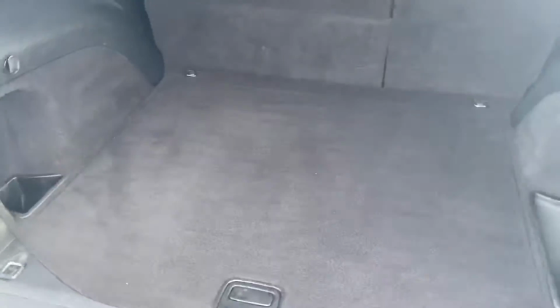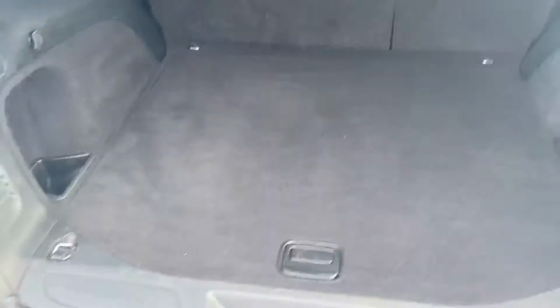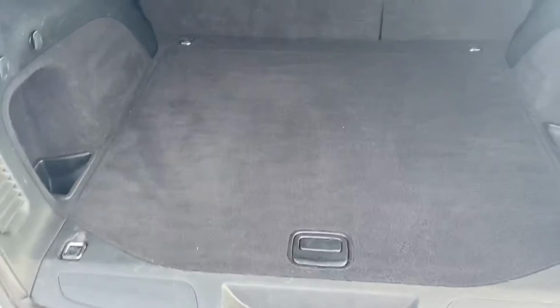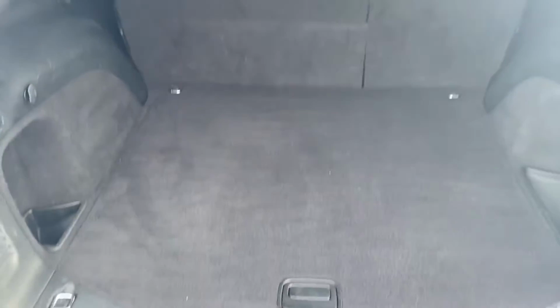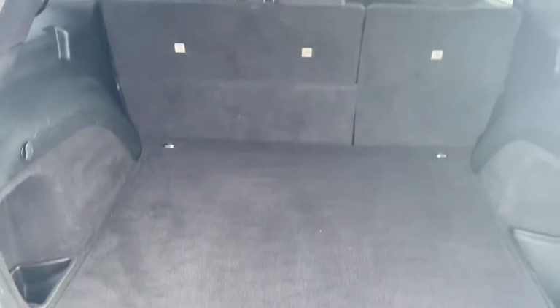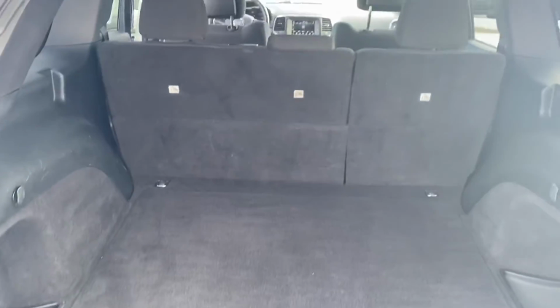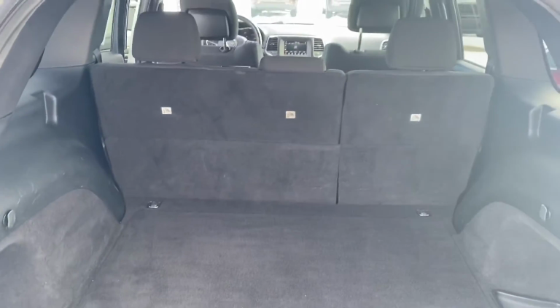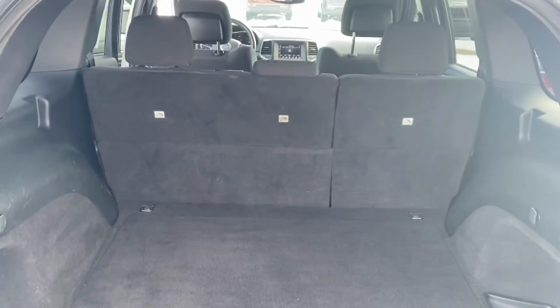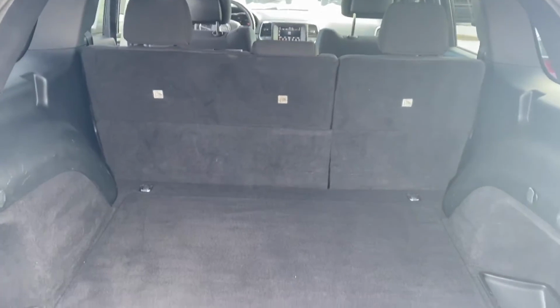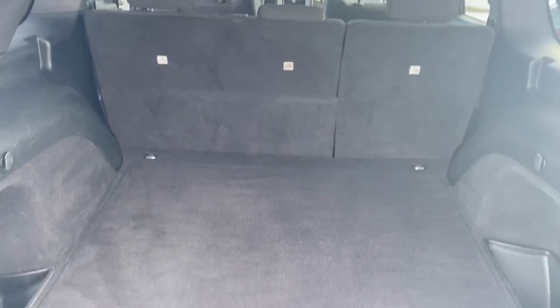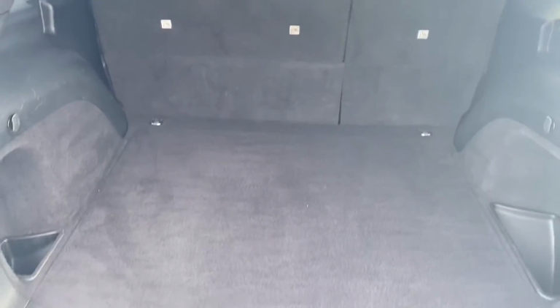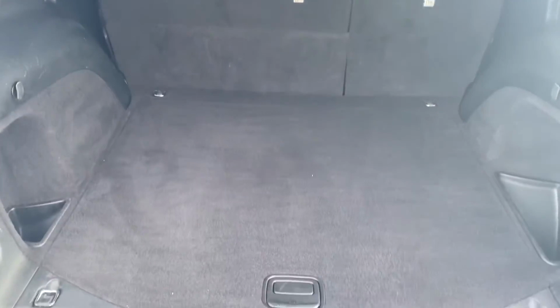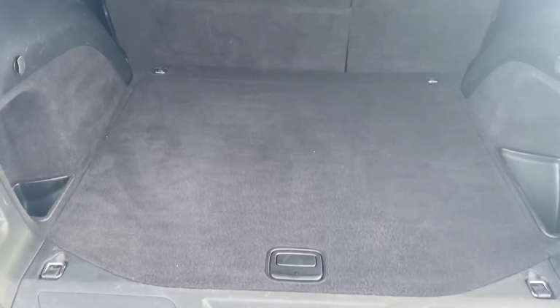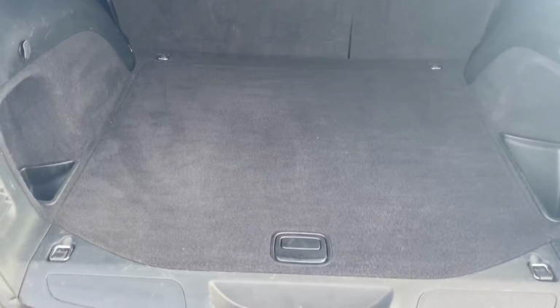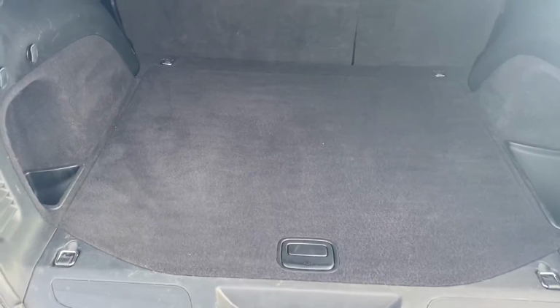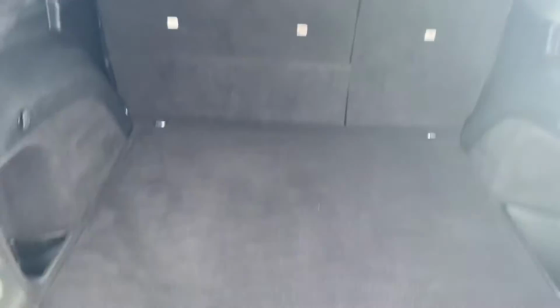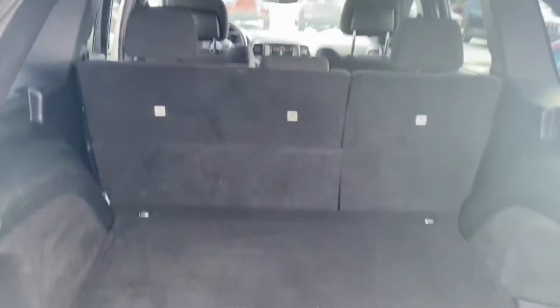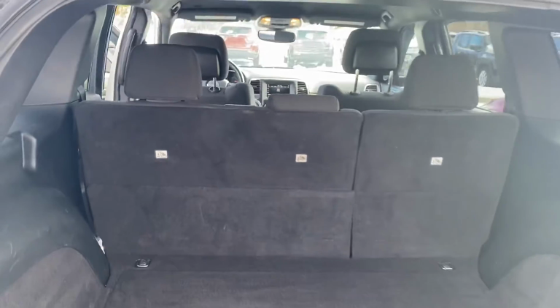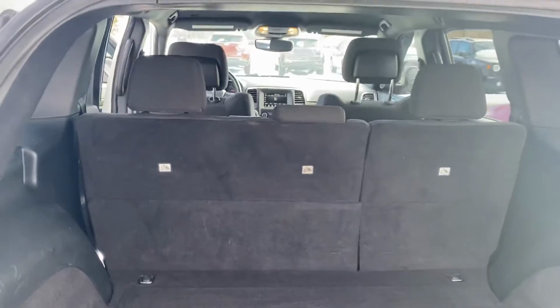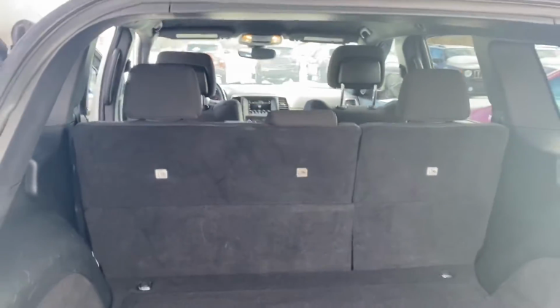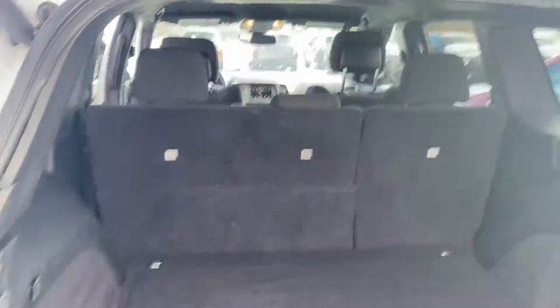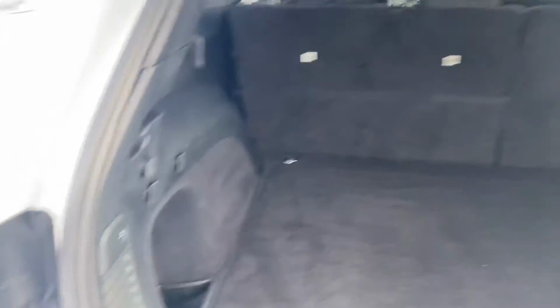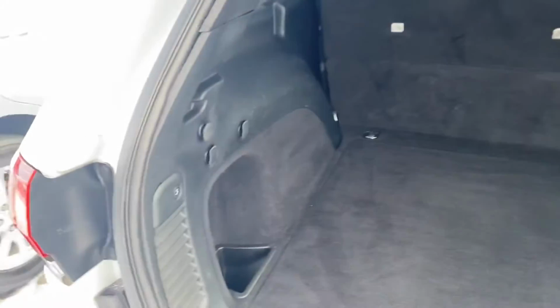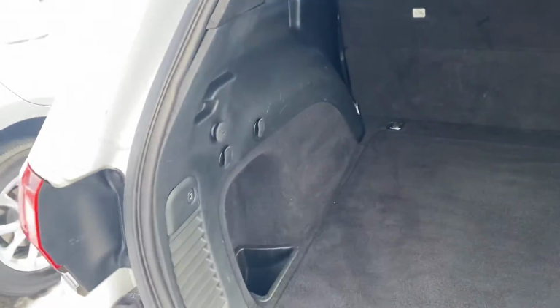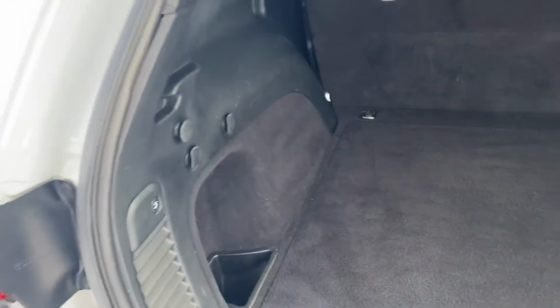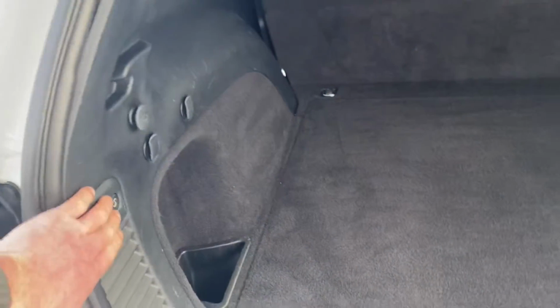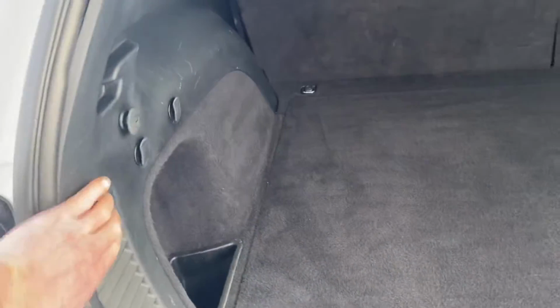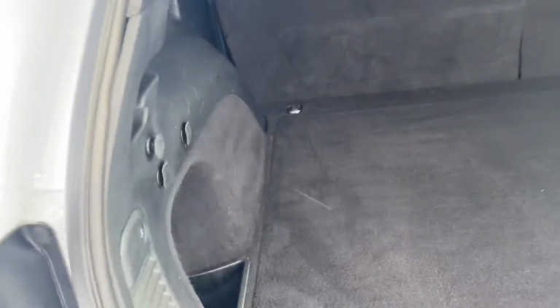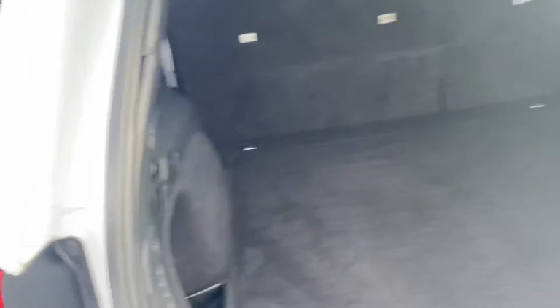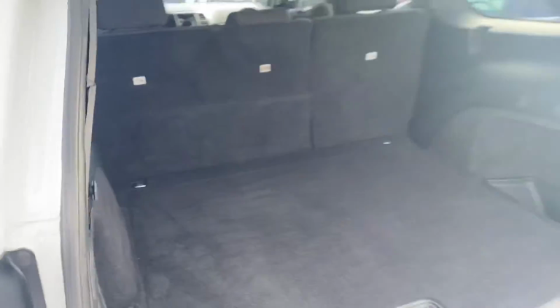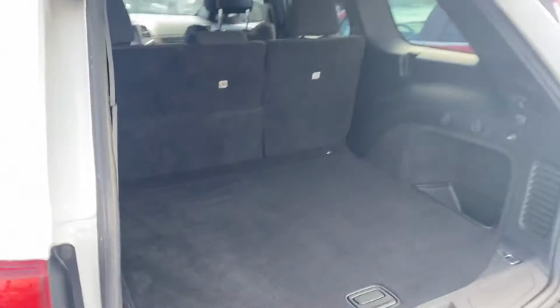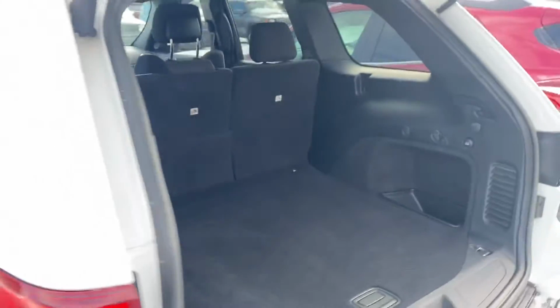Here's a shot of the back — plenty of room back here. Those seats do fold down for additional storage. We also have a power lift gate, so that'll close right up.